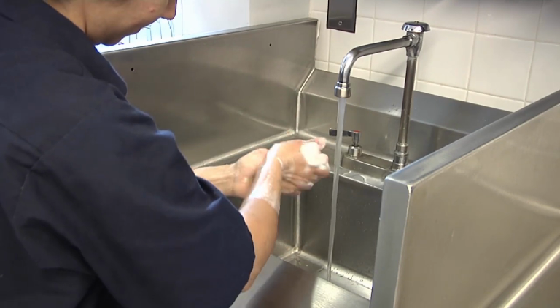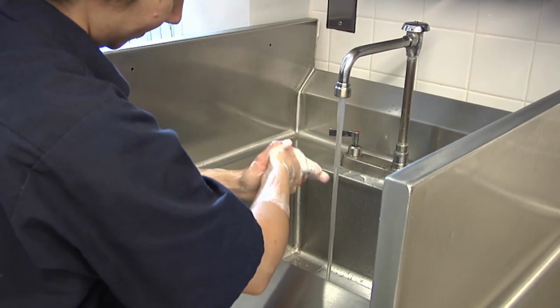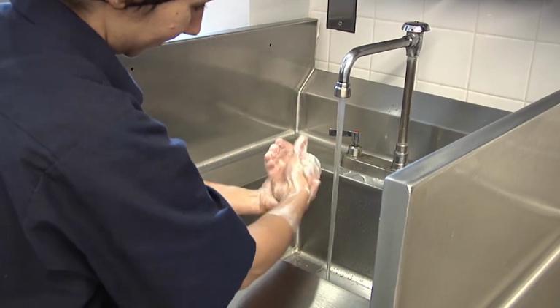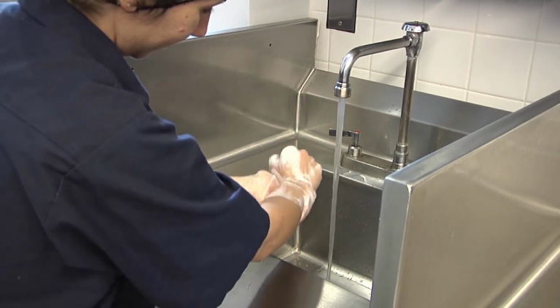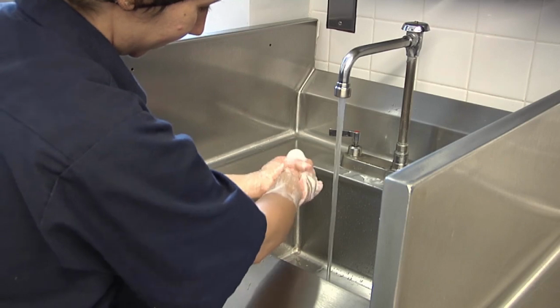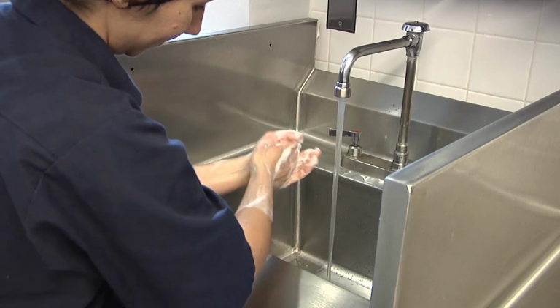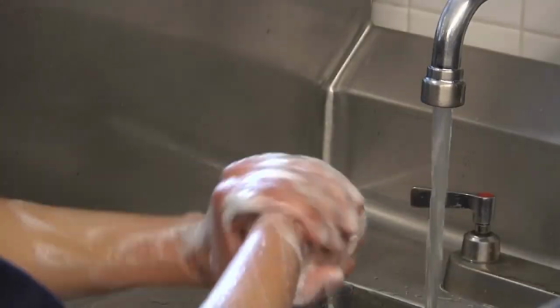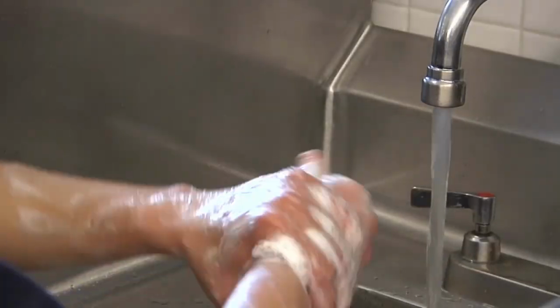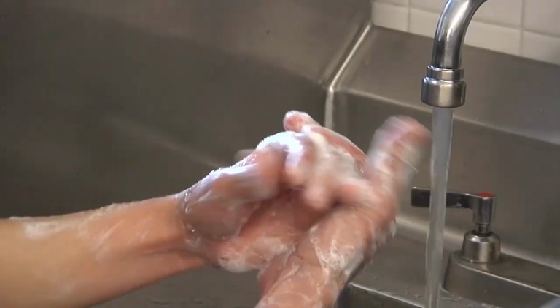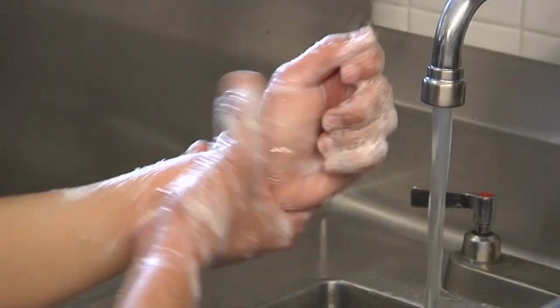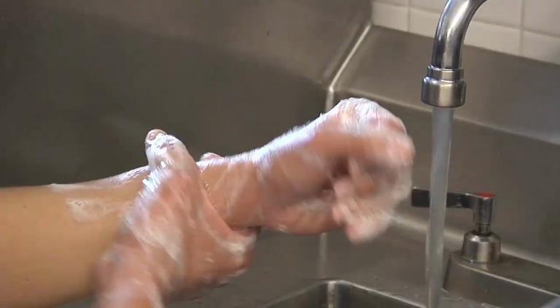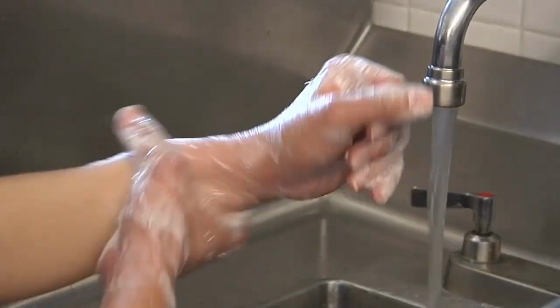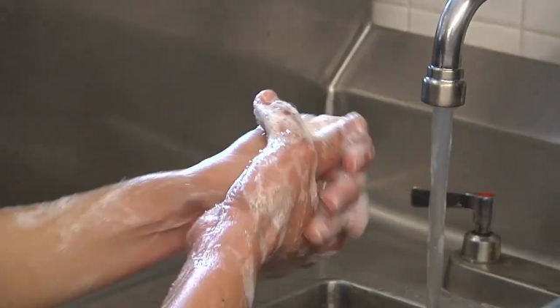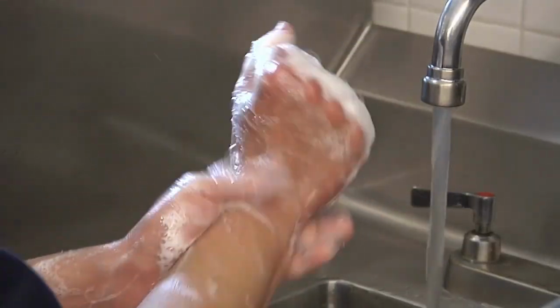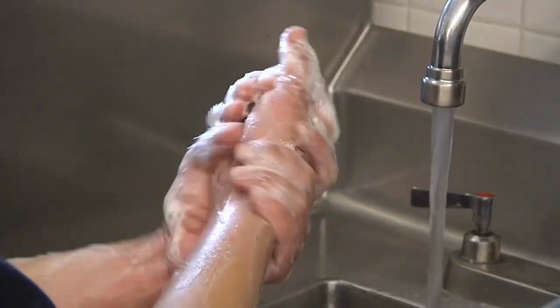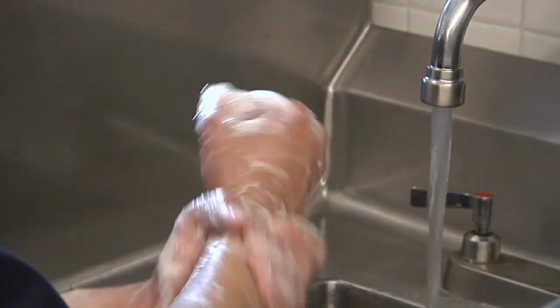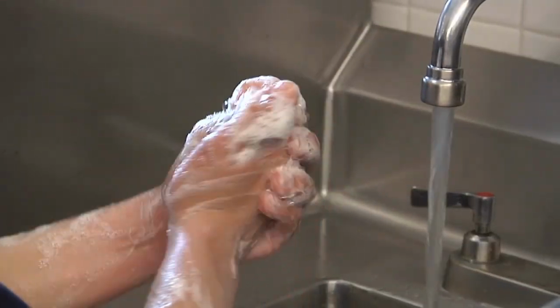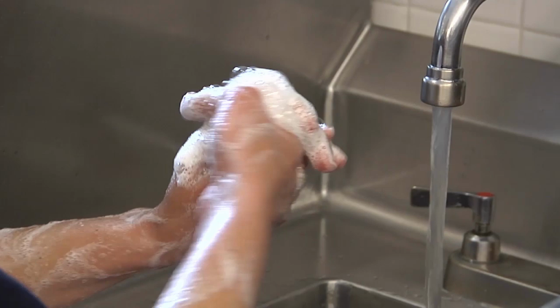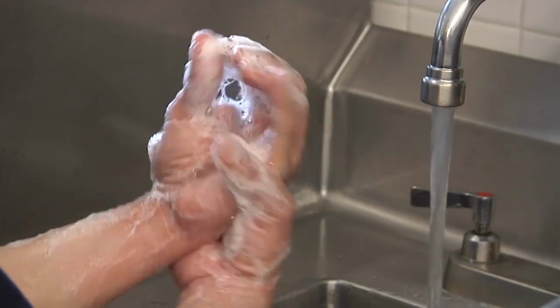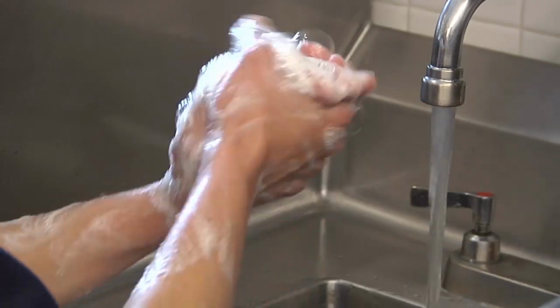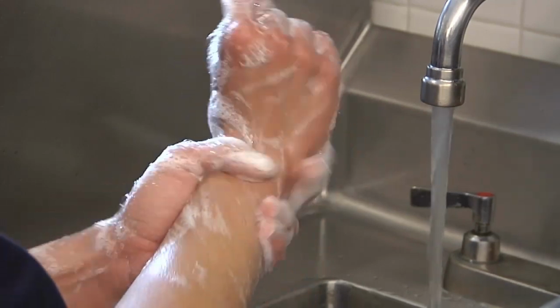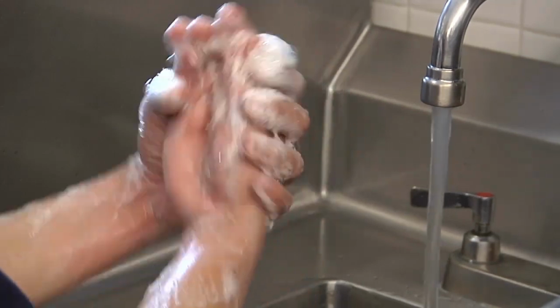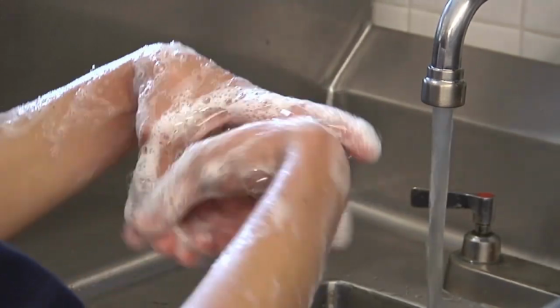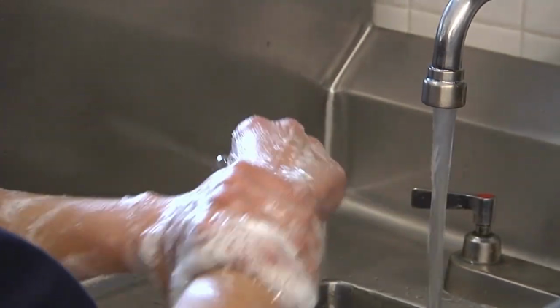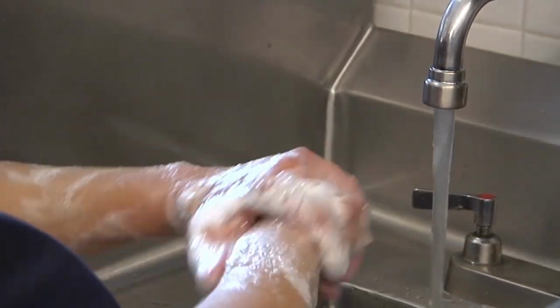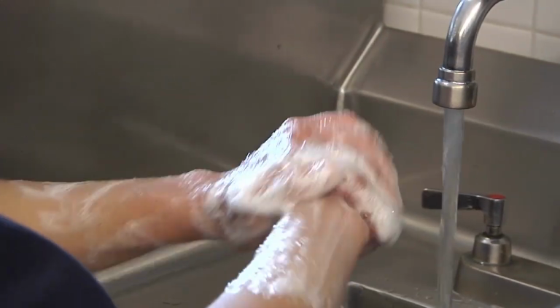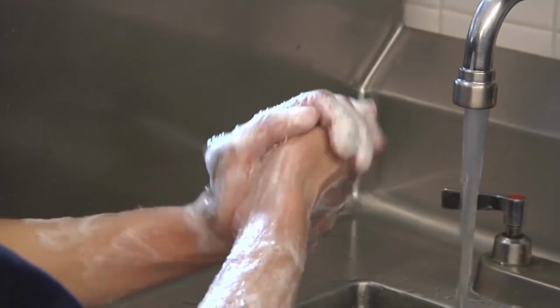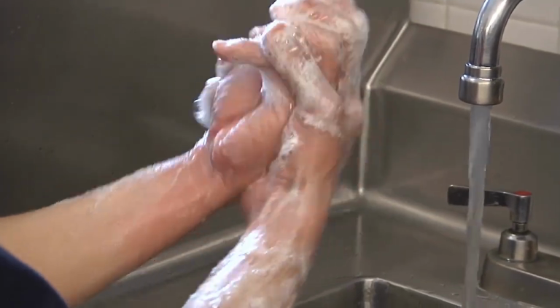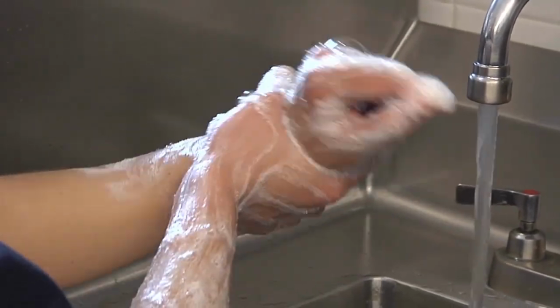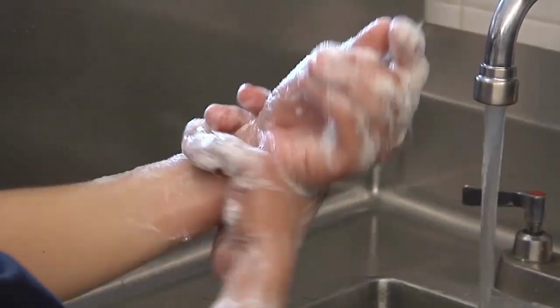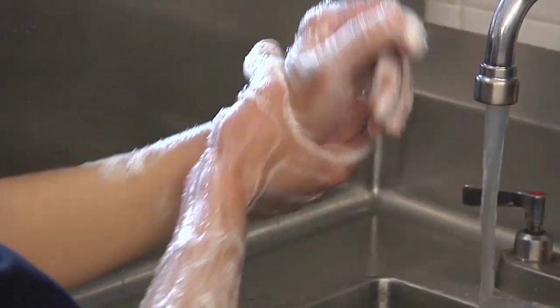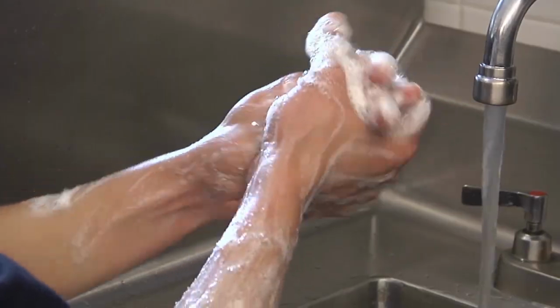Scrub your hands and arms vigorously for at least 10 to 15 seconds. The scrubbing creates friction and the soap acts as a lubricant to loosen dirt, residues, and germs on your hands.